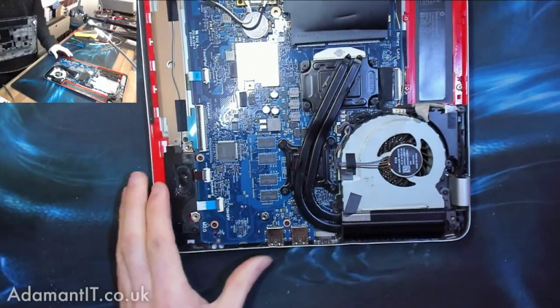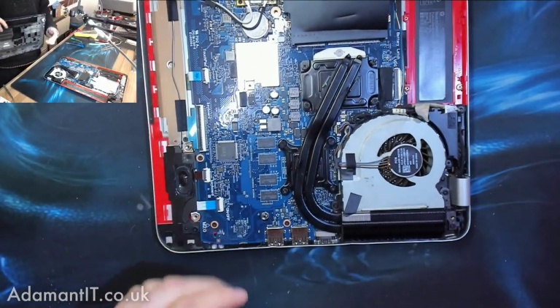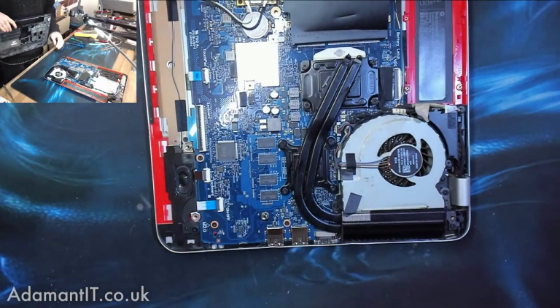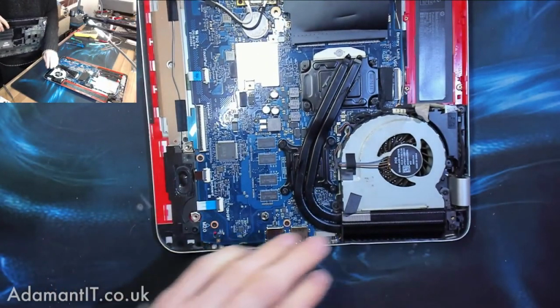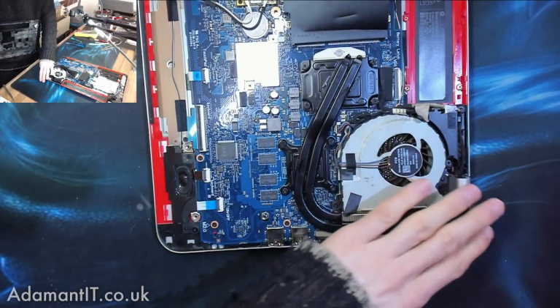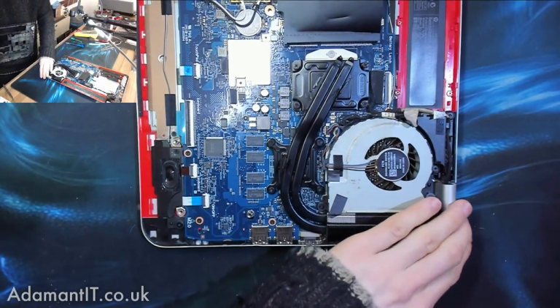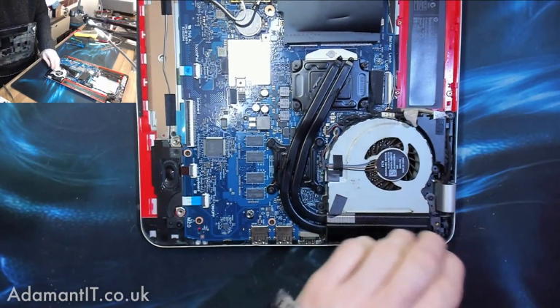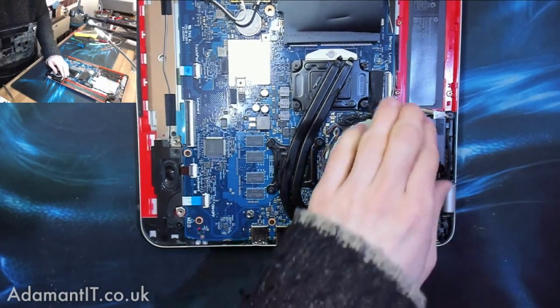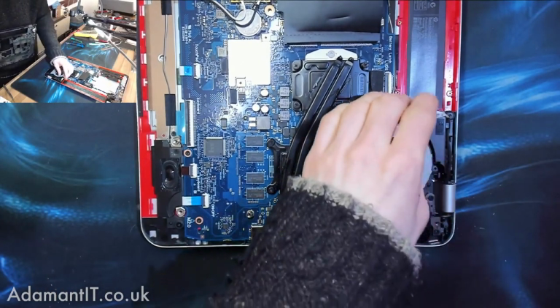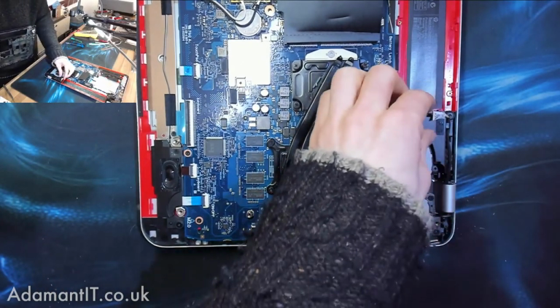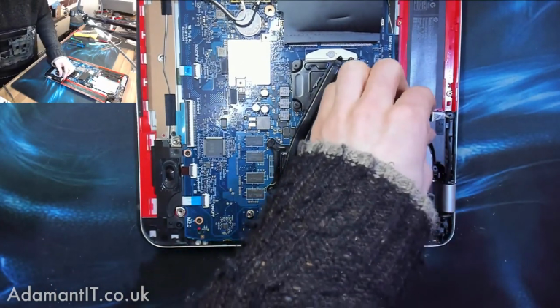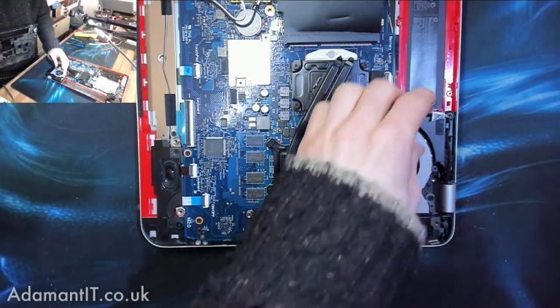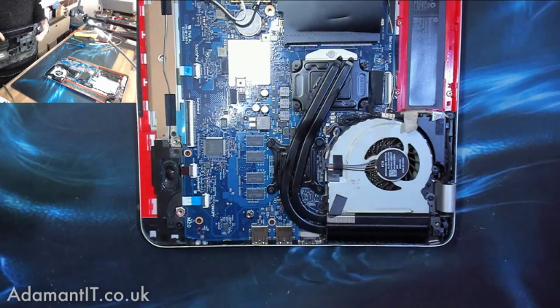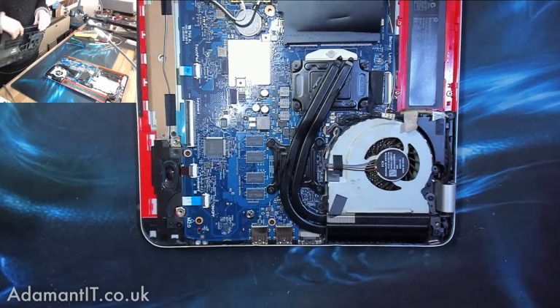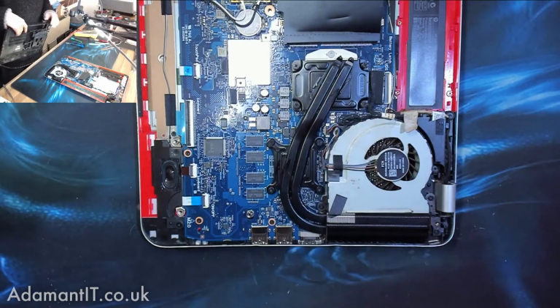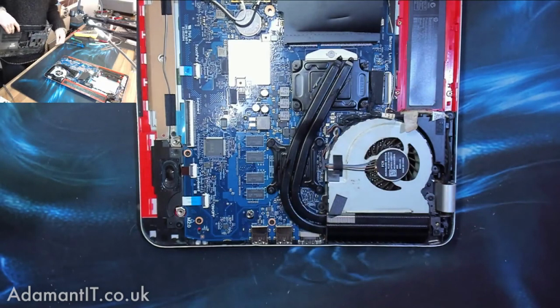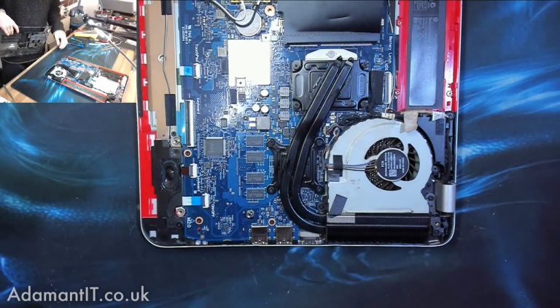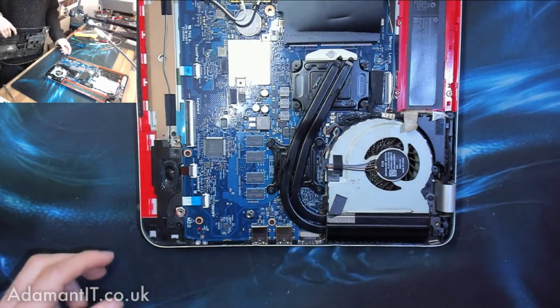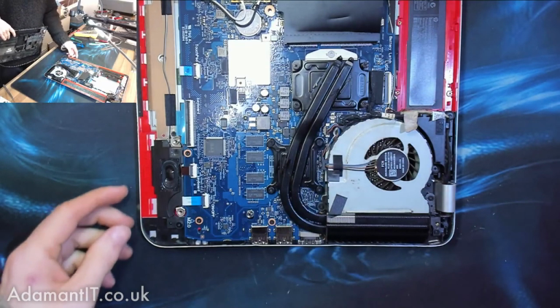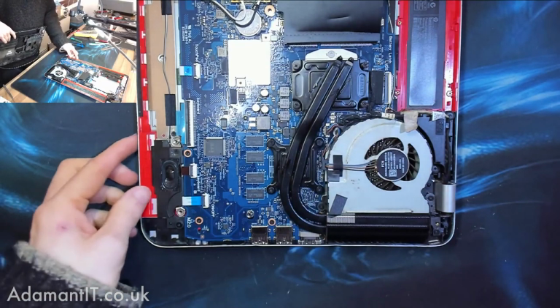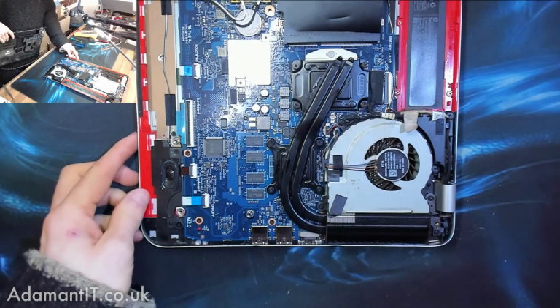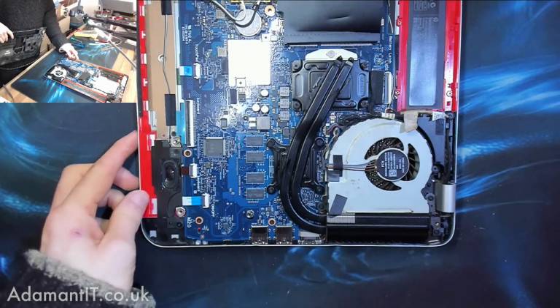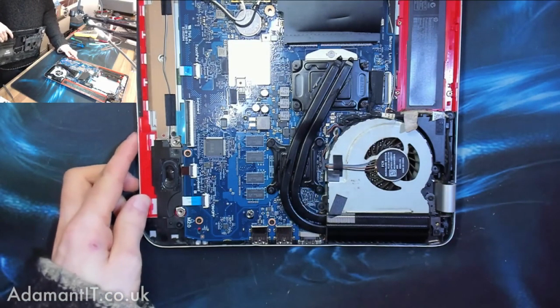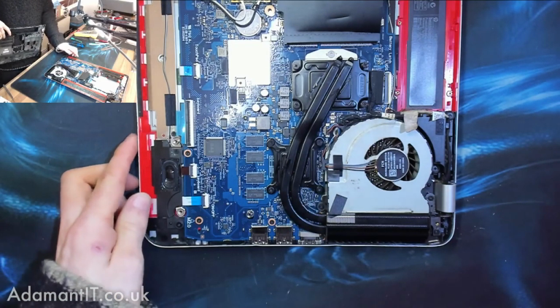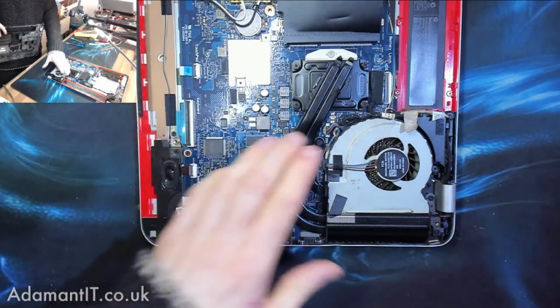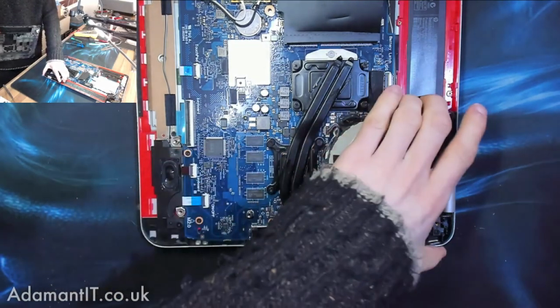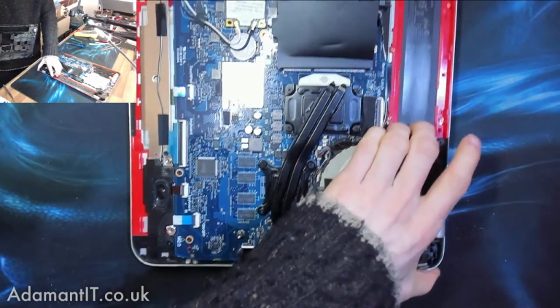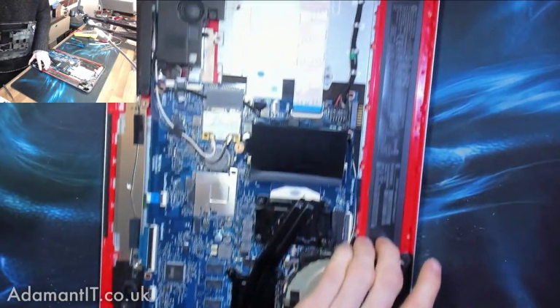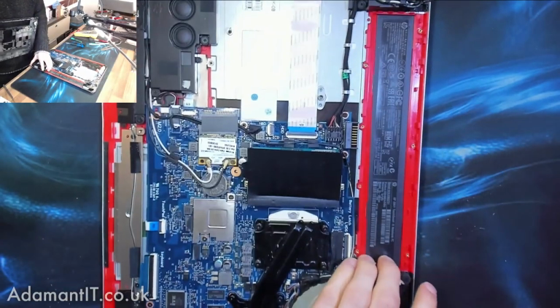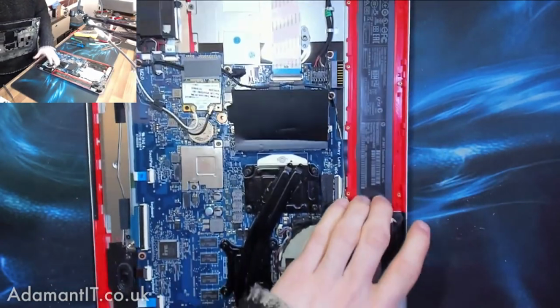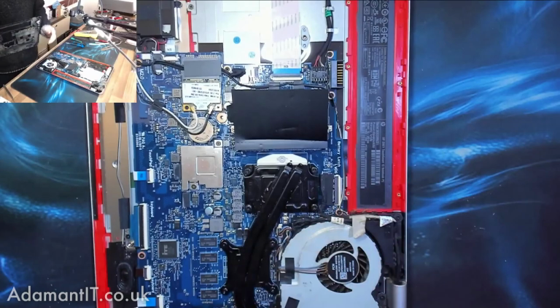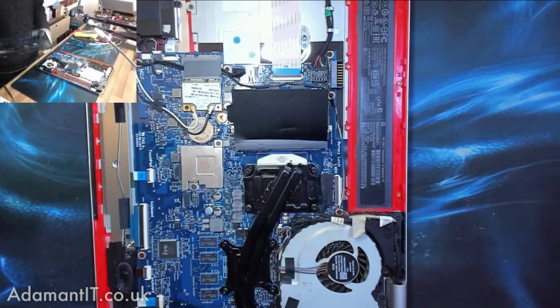And that's how we service a cooling system. Make sure your laptop doesn't look like this one did.